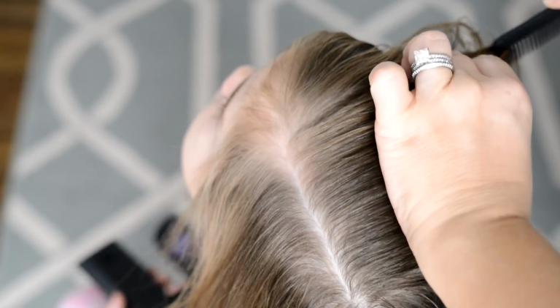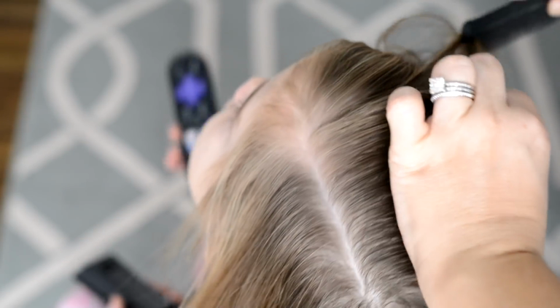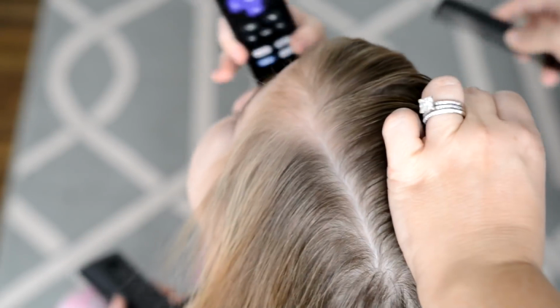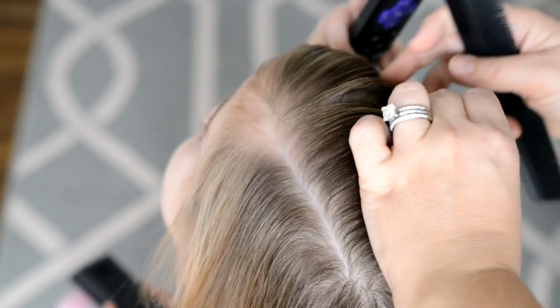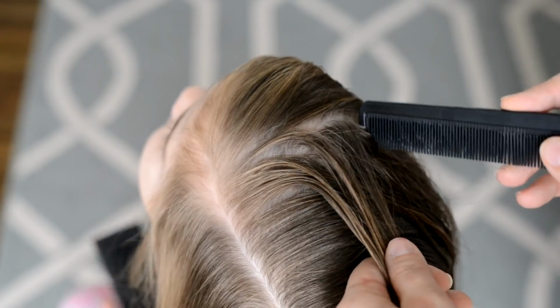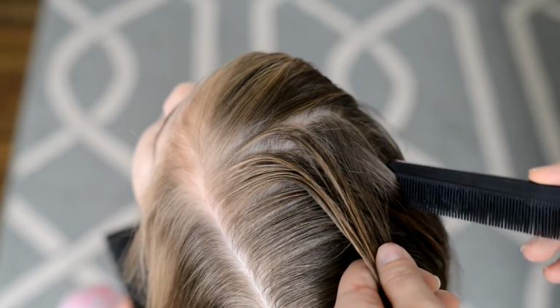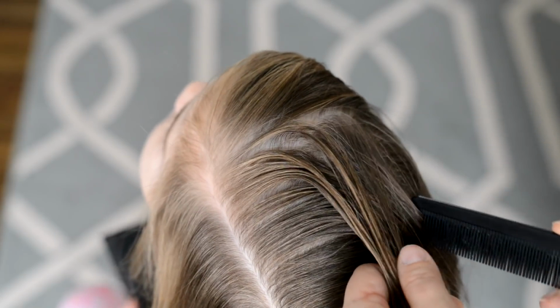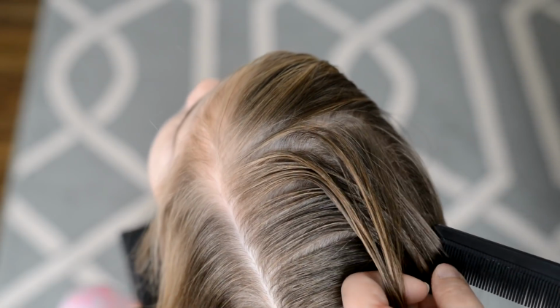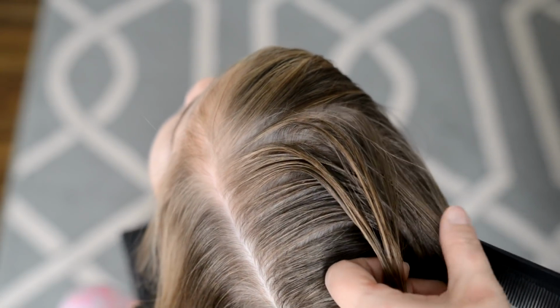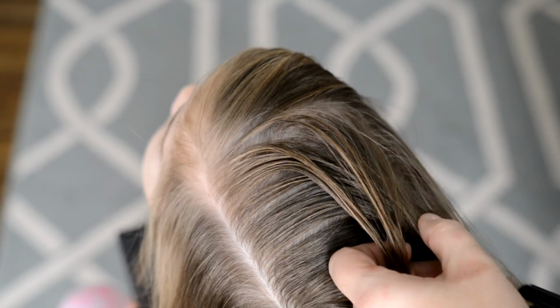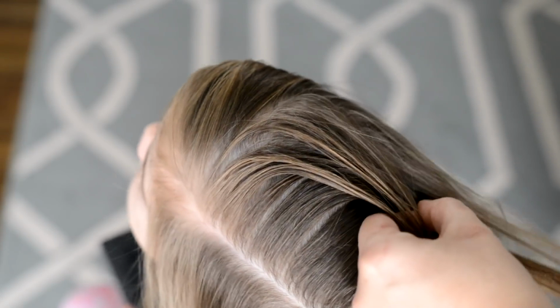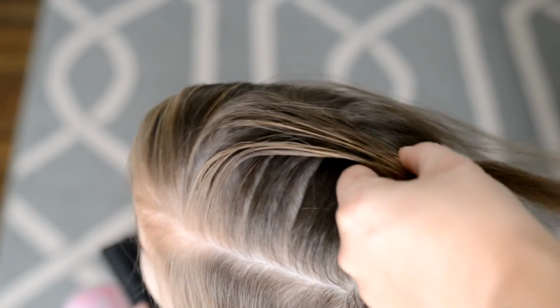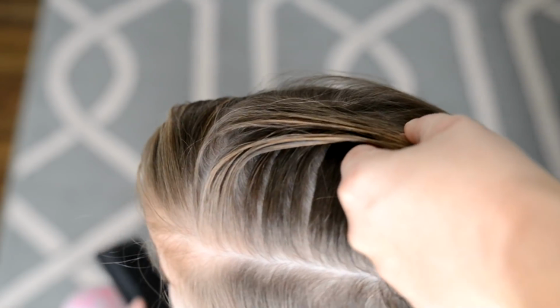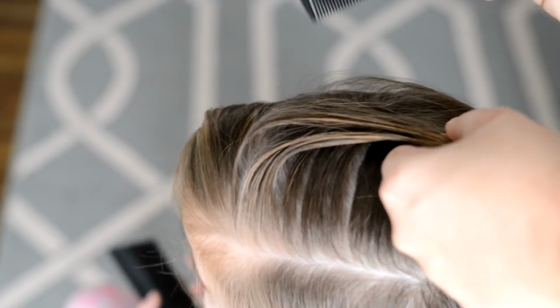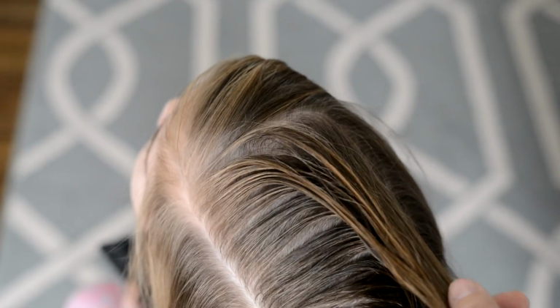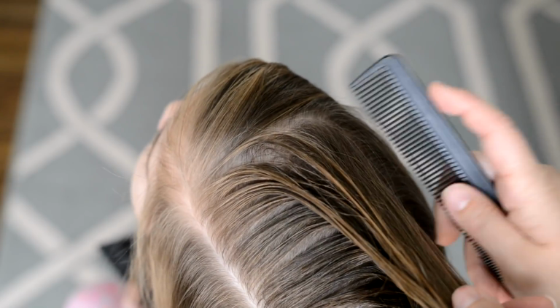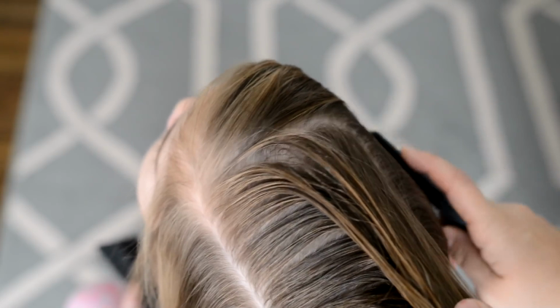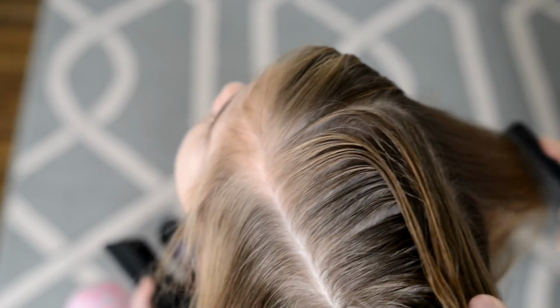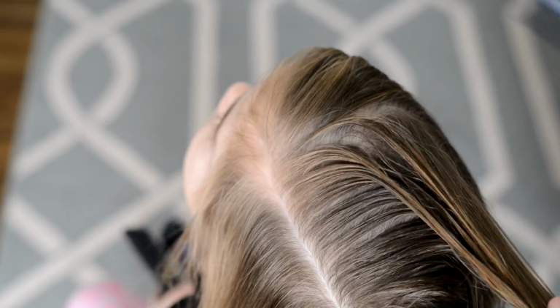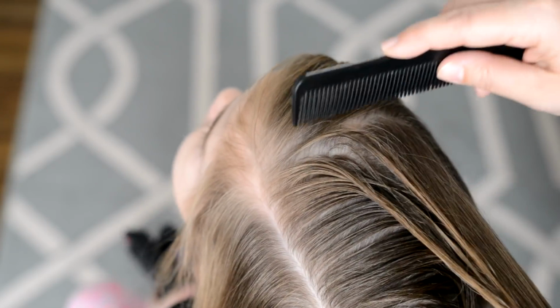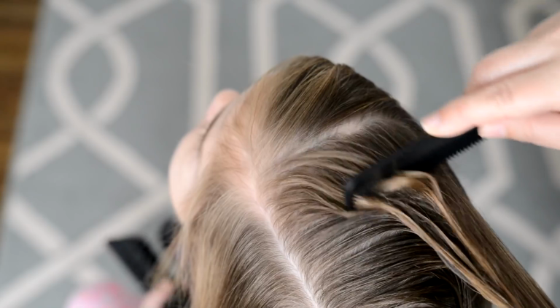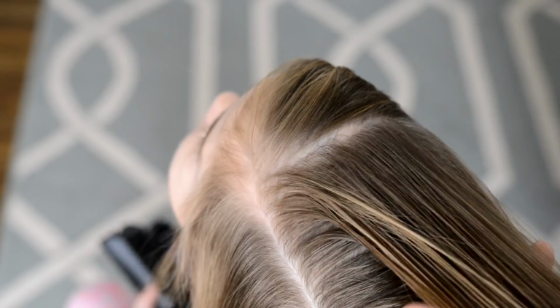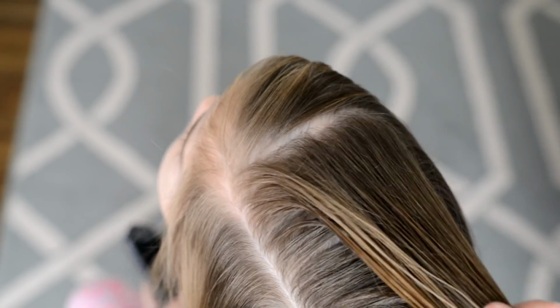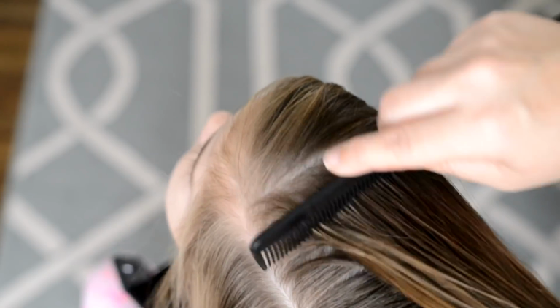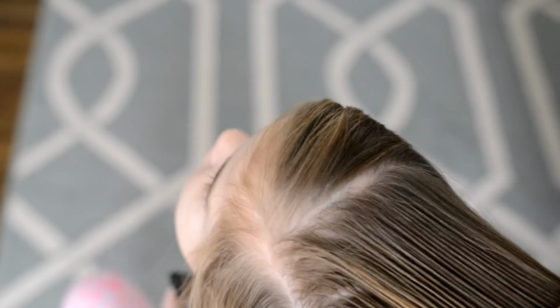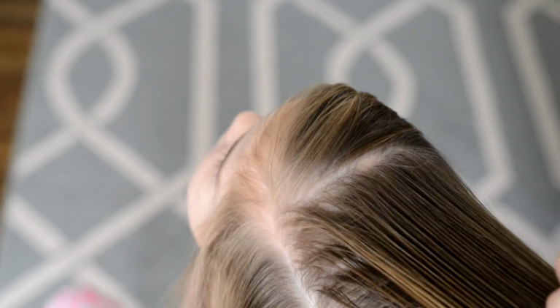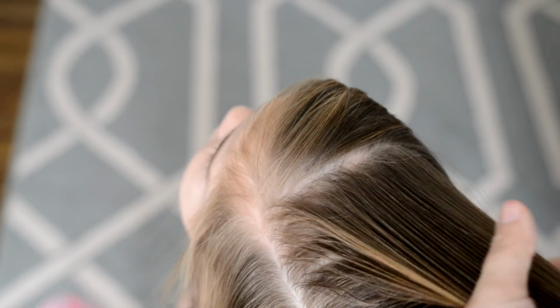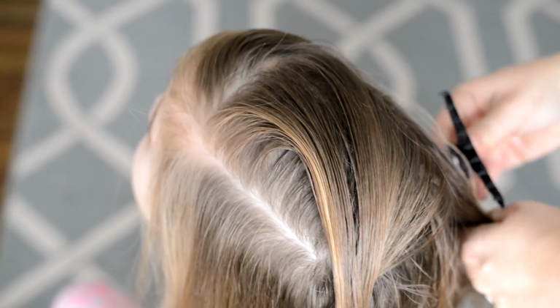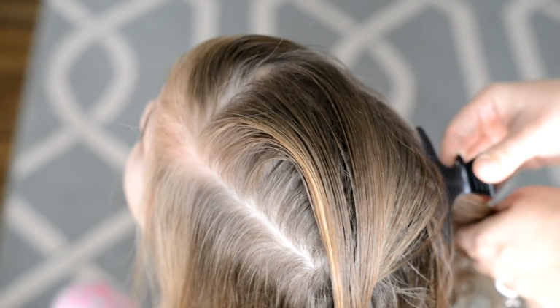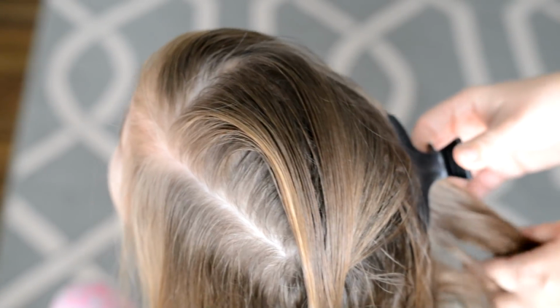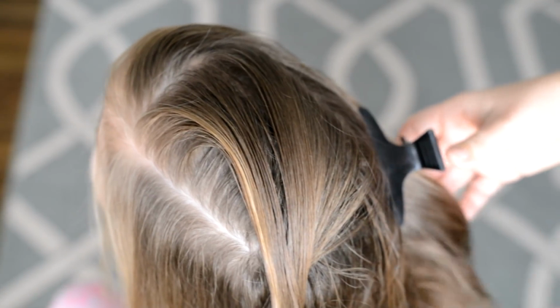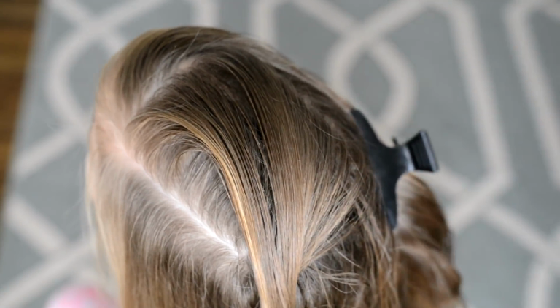So to start off I parted the hair on the side. Next I'm creating a small box at the middle part of the hair where I'm going to put in some elastics.